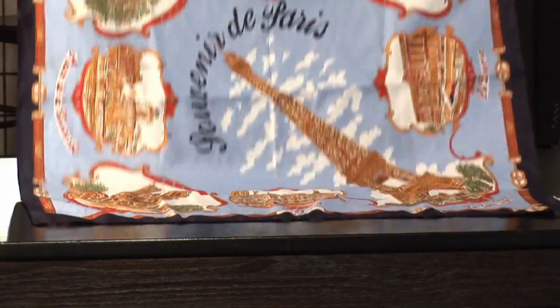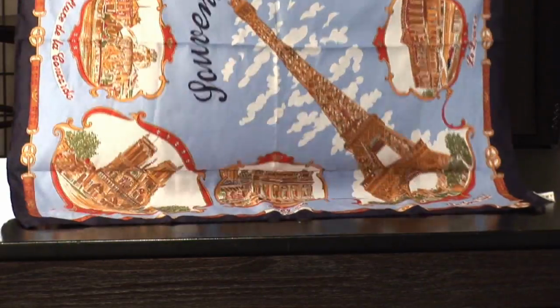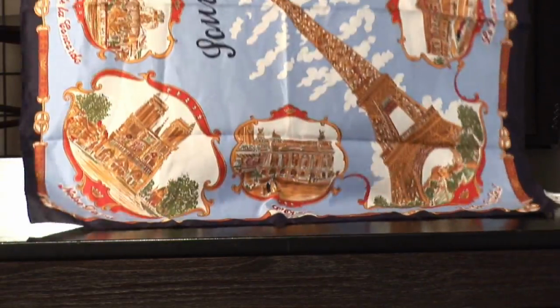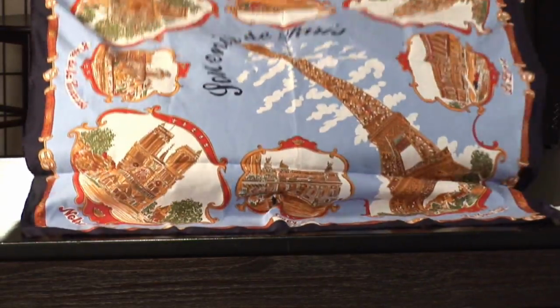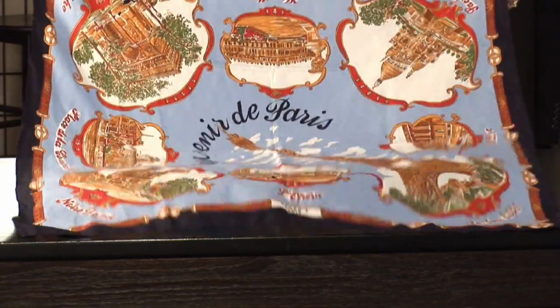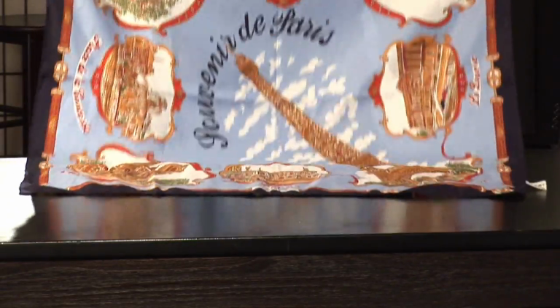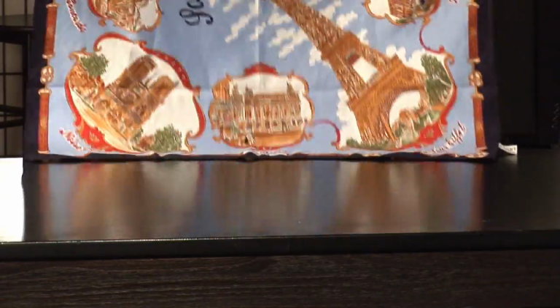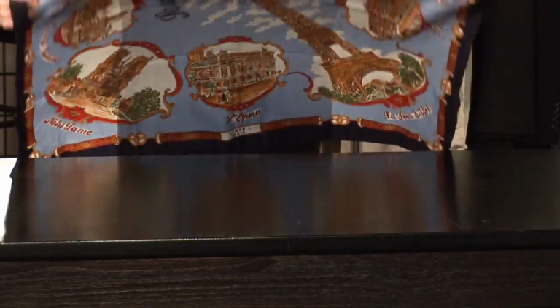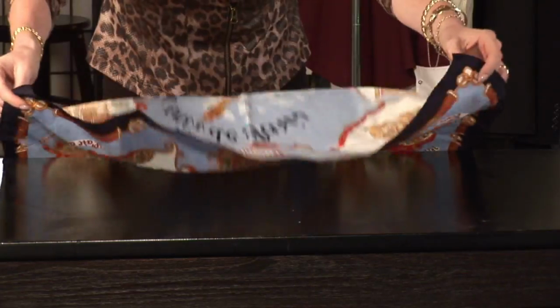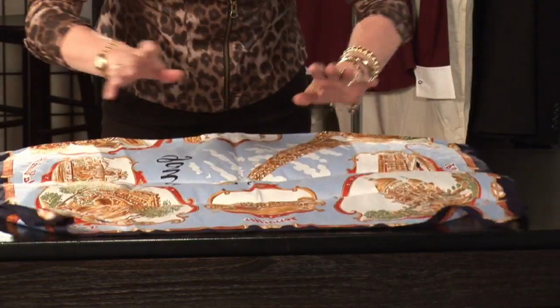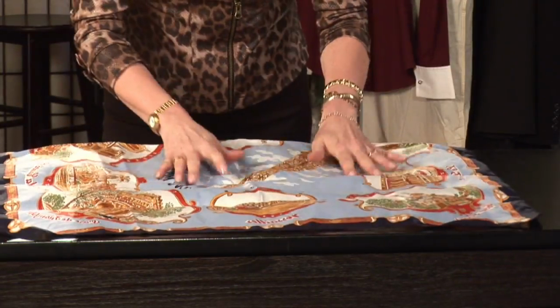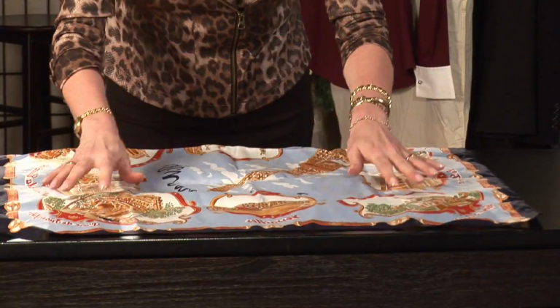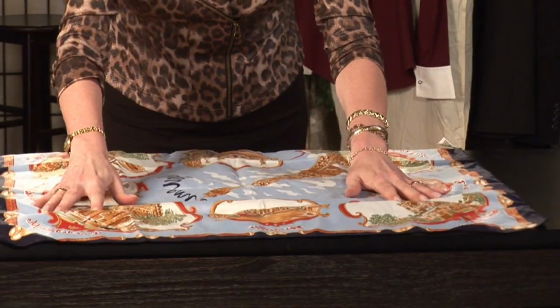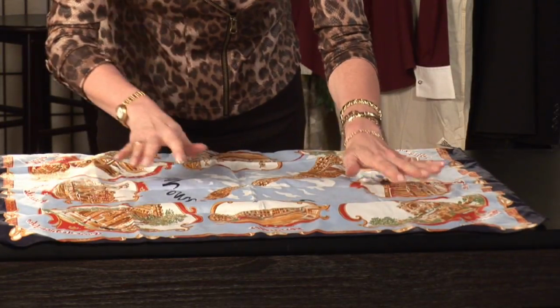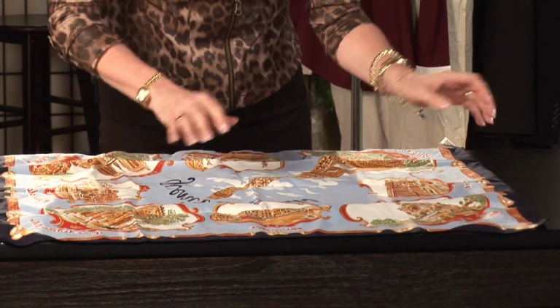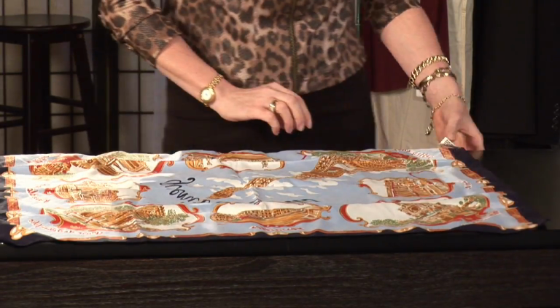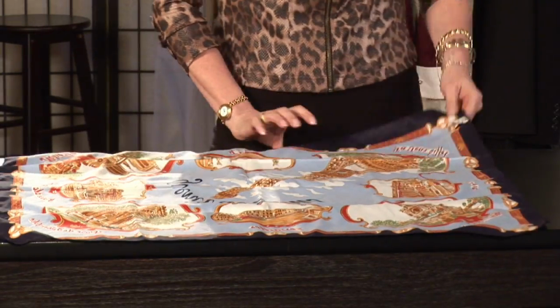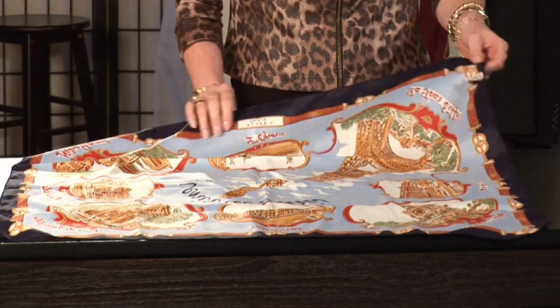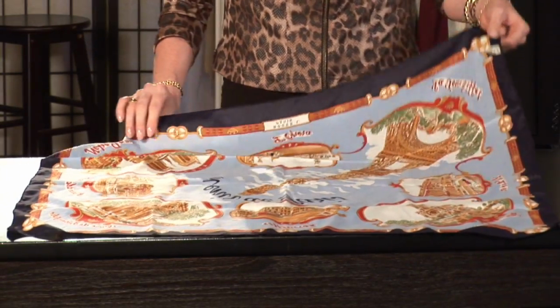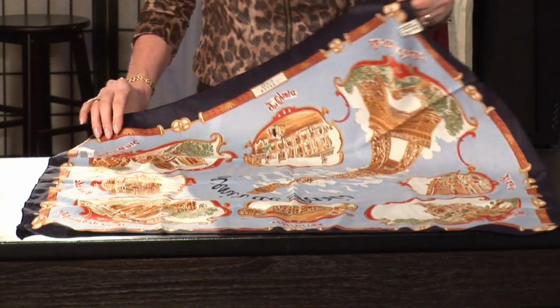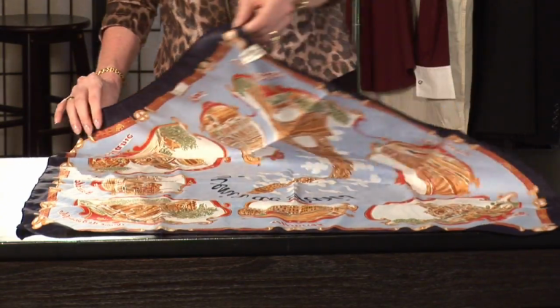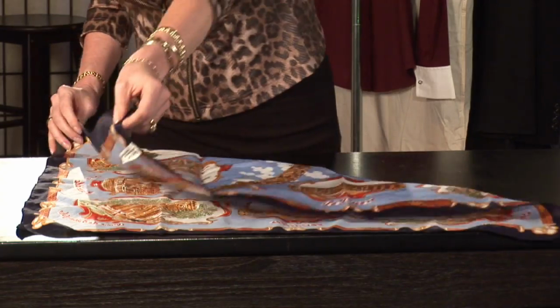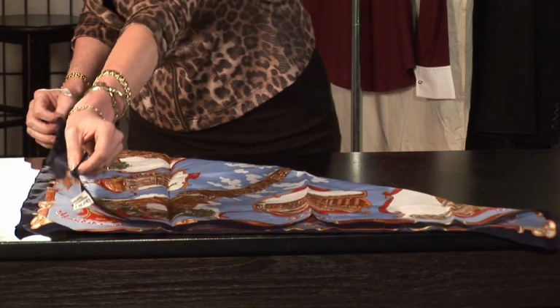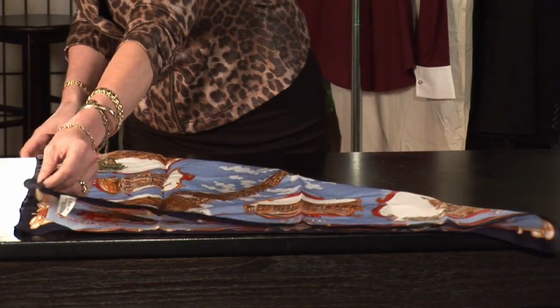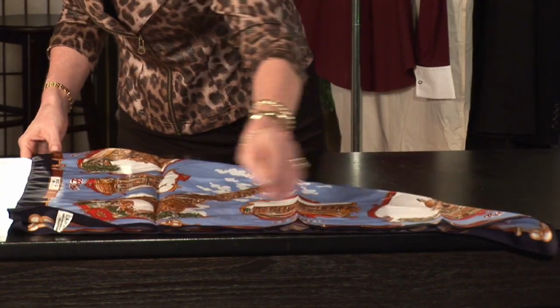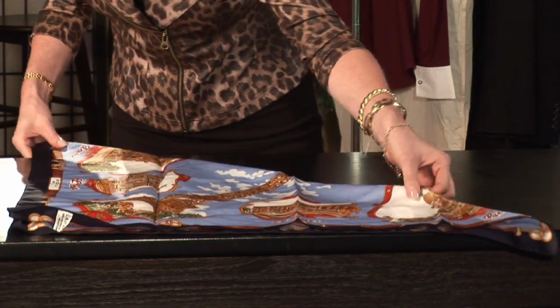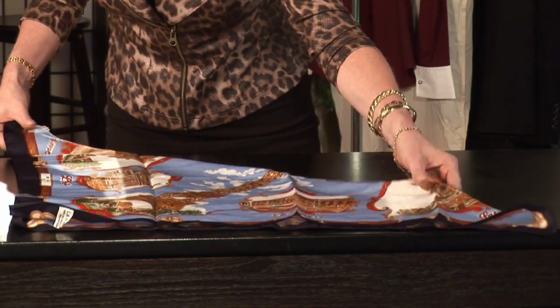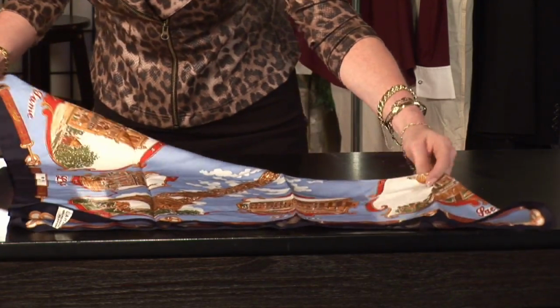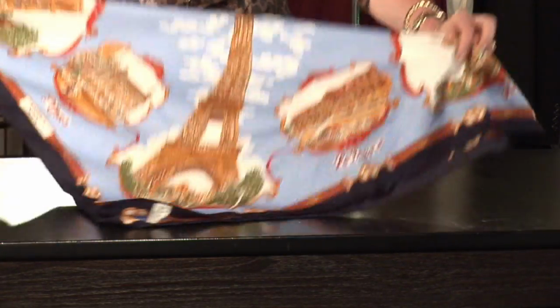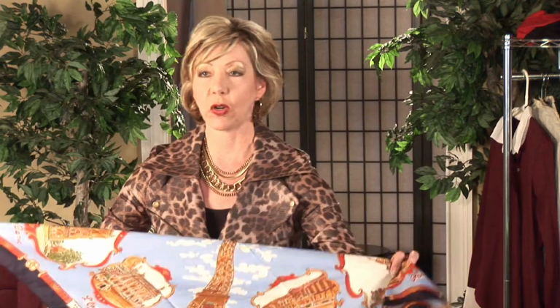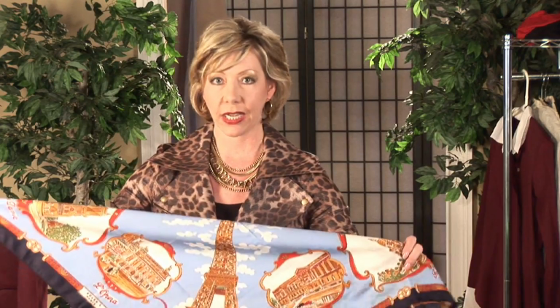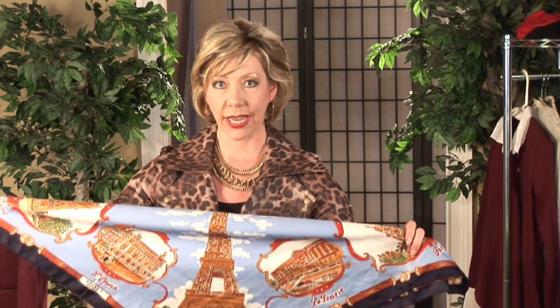First, we're going to take our scarf and lay it down with the print side down. This is a basic triangular fold. You're going to fold it in half on the bias, creating a triangle.